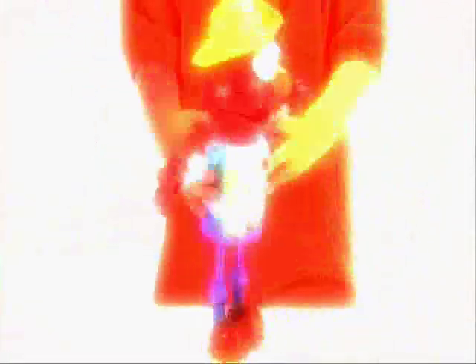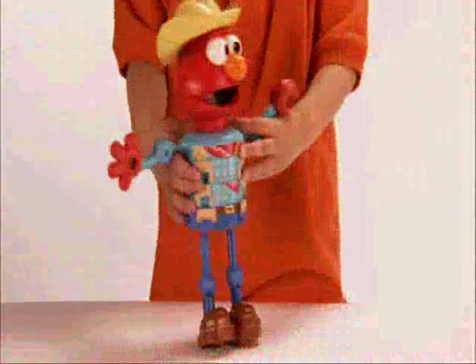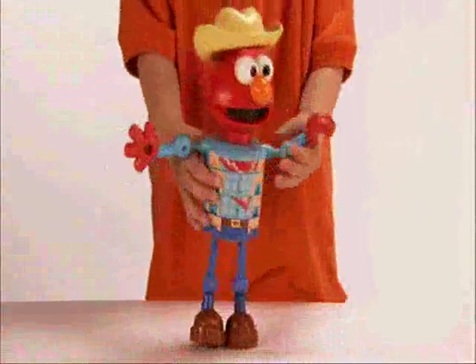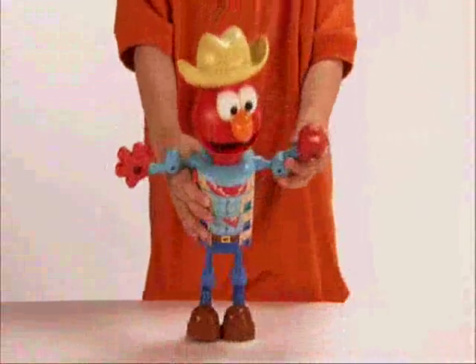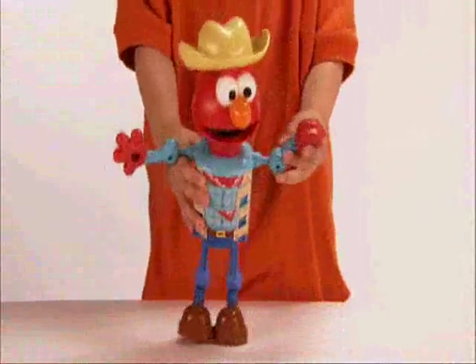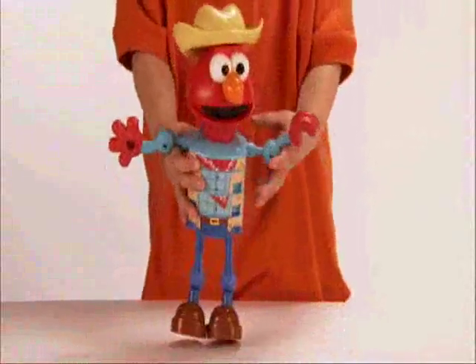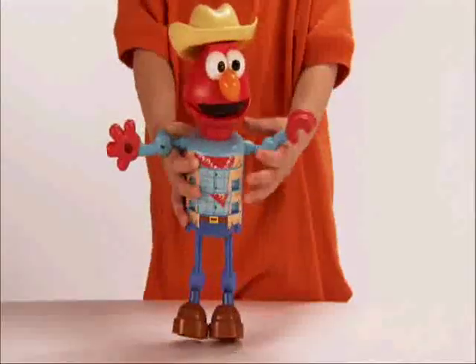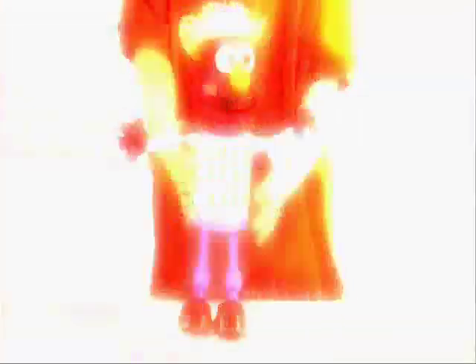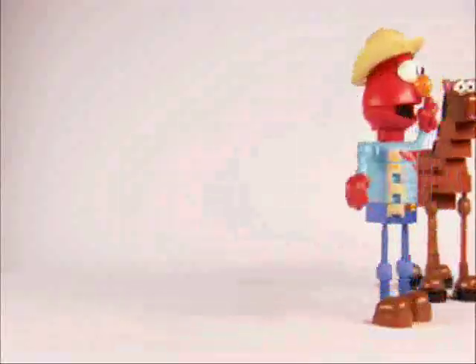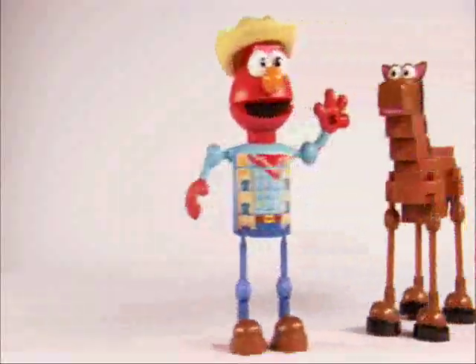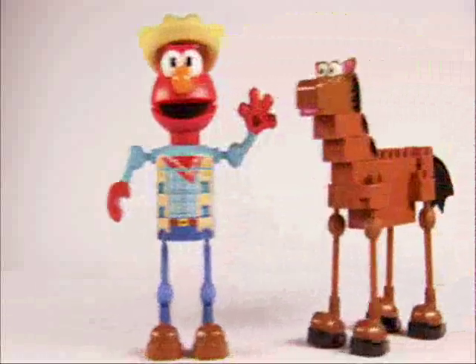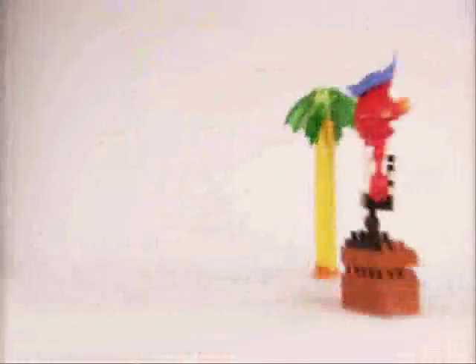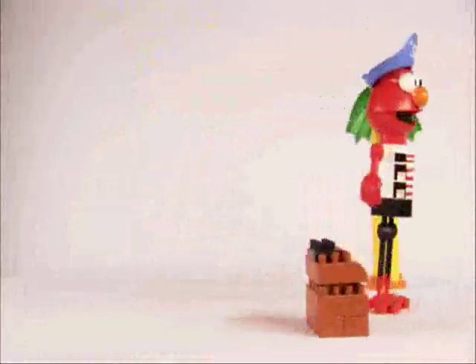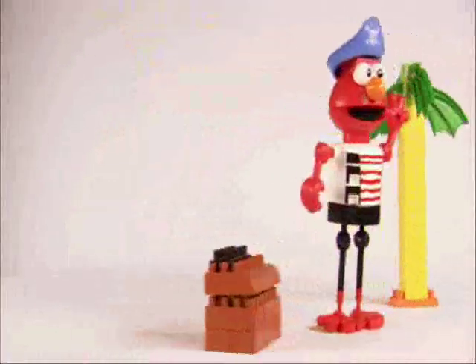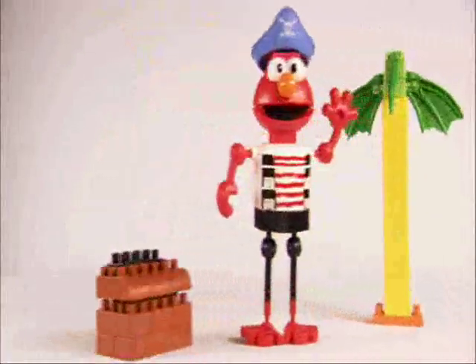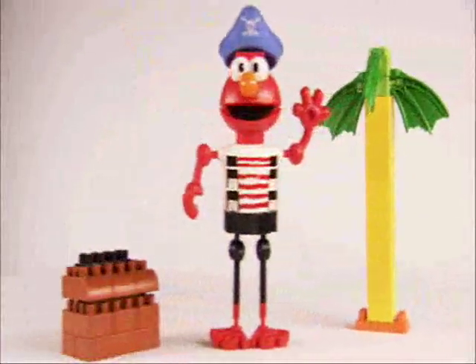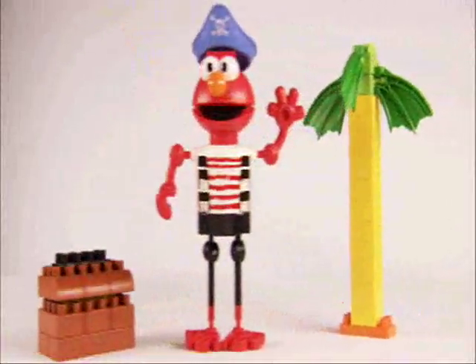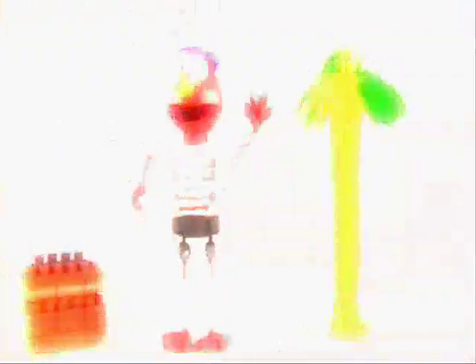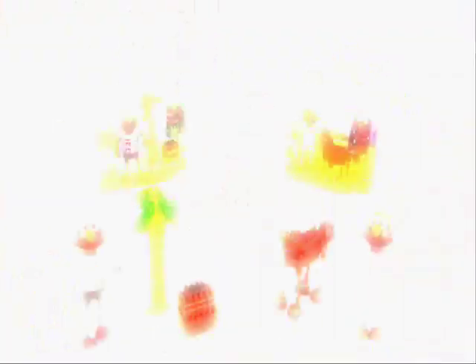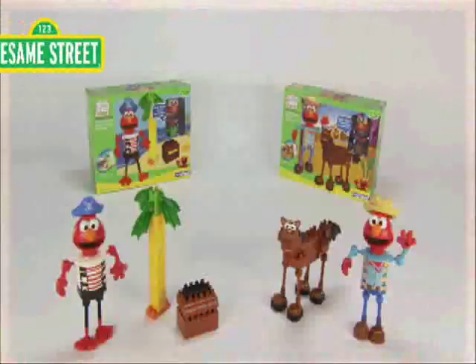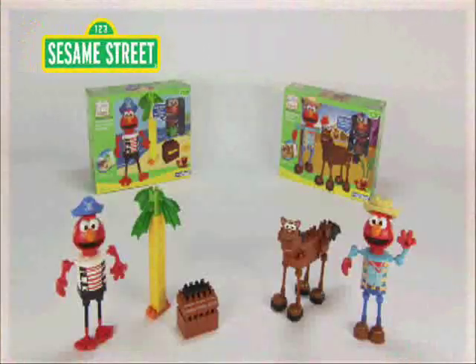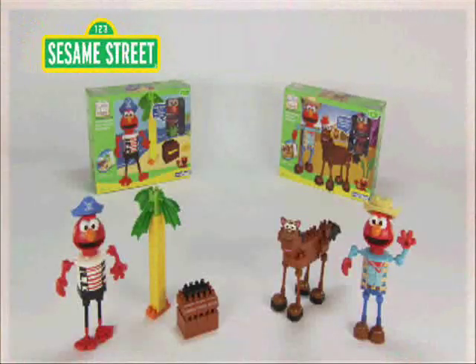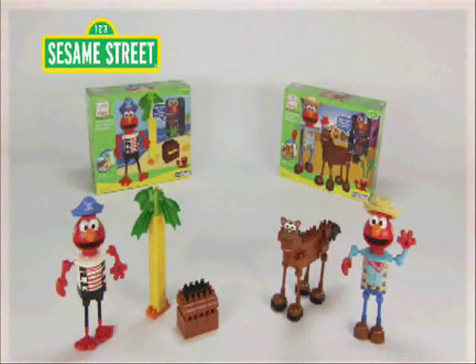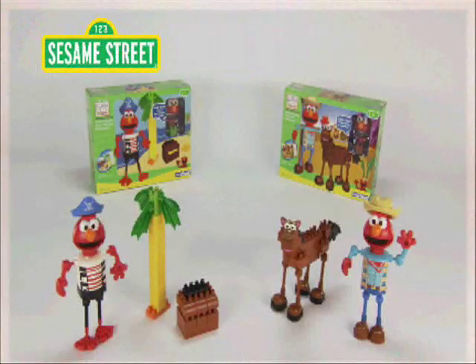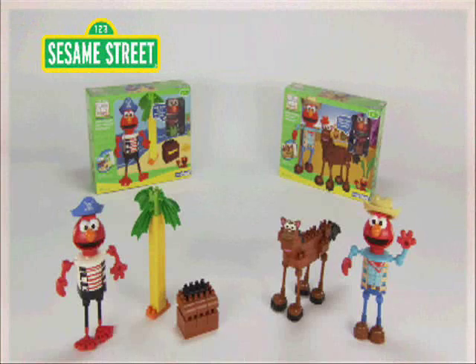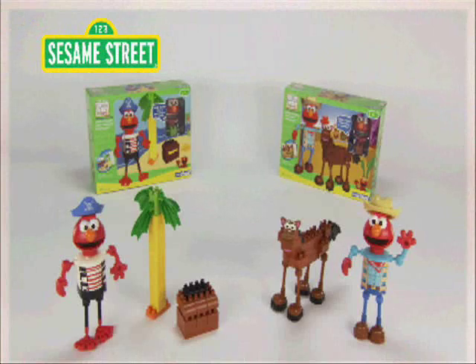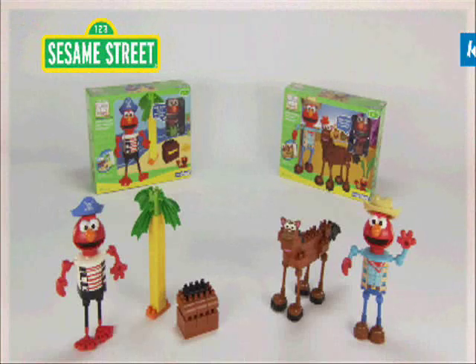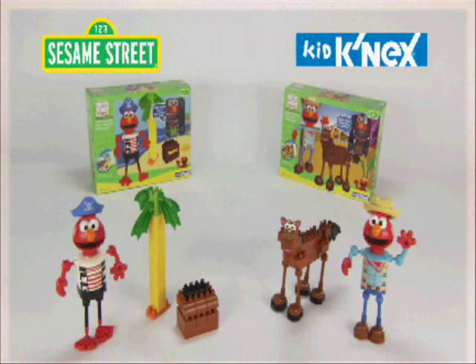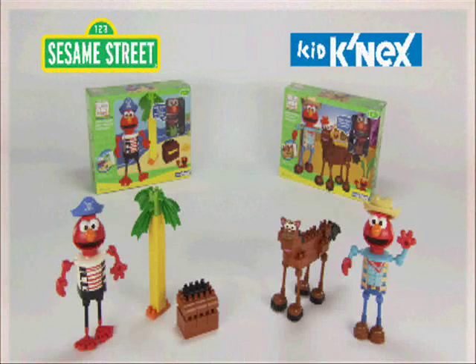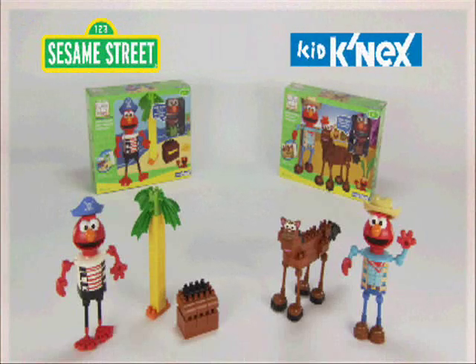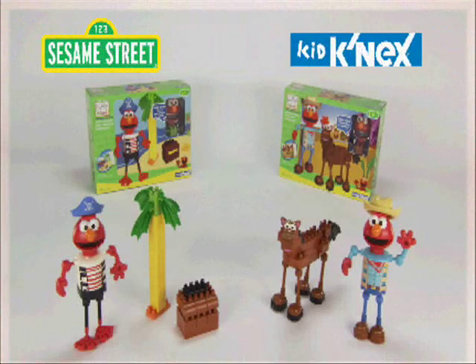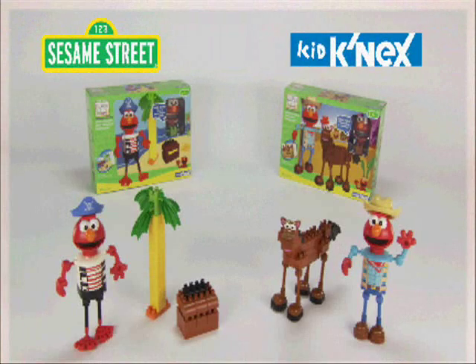Your child will love going on an adventure to the Wild West with Elmo or hunting for buried treasure. The new Sesame Street Elmo's World Adventure building sets, exclusively from Kid Connect.